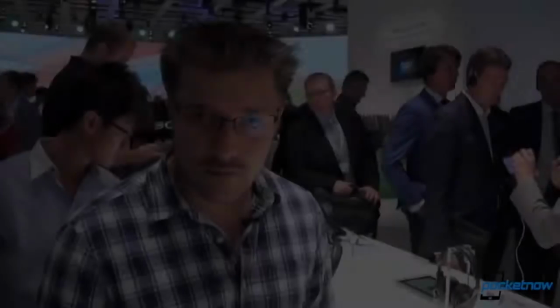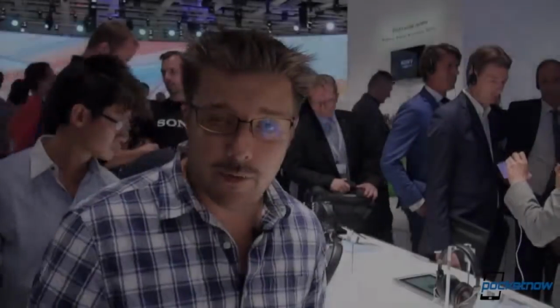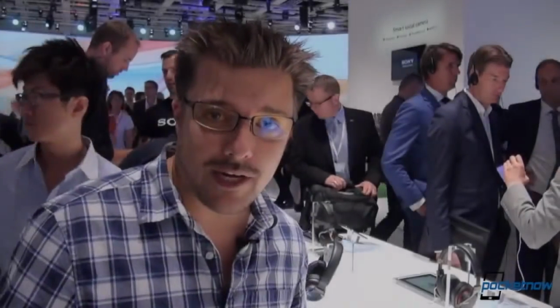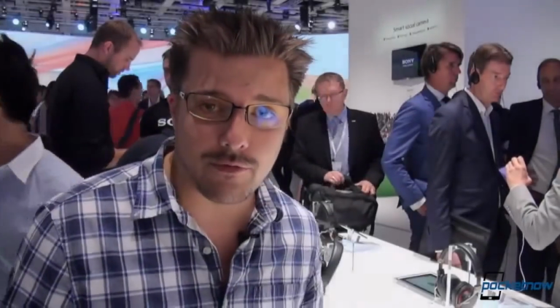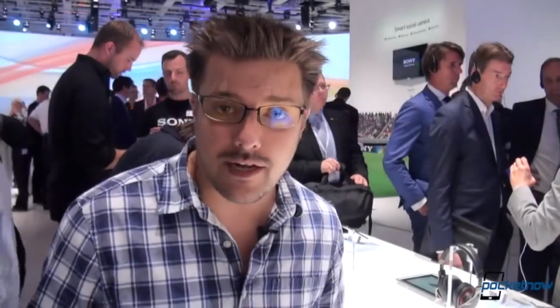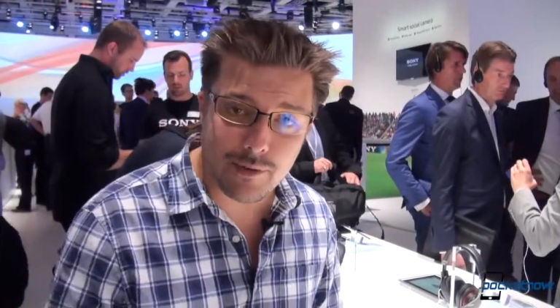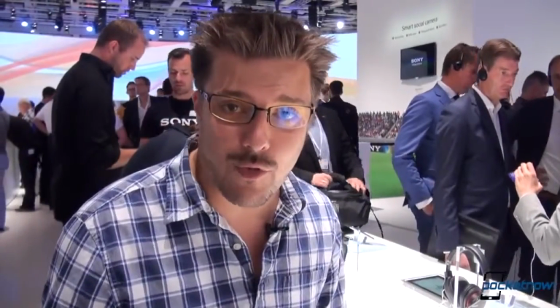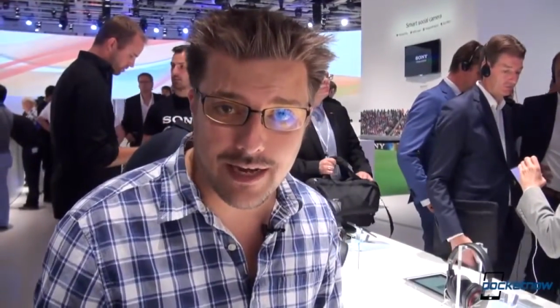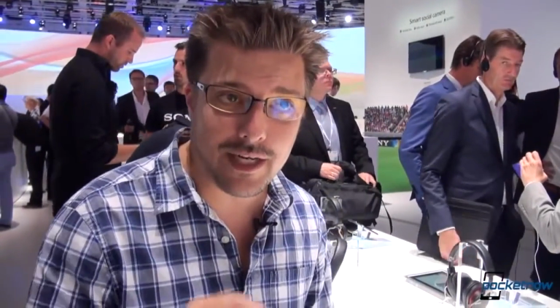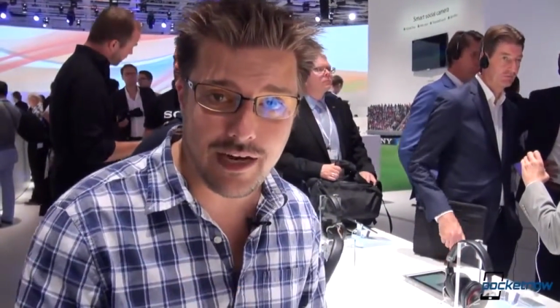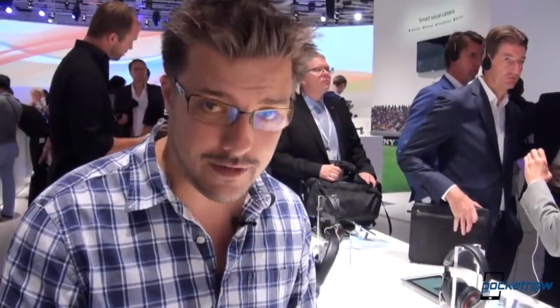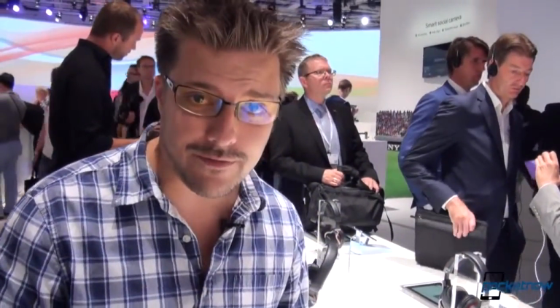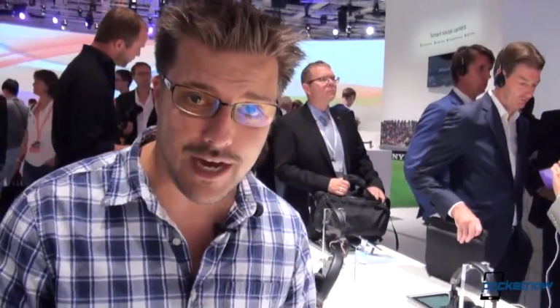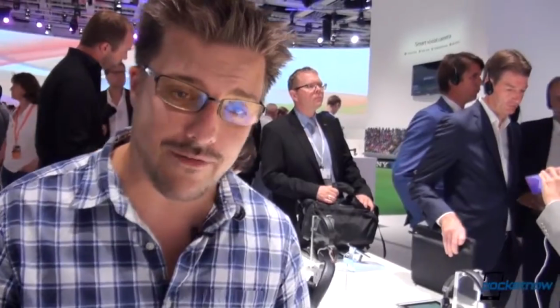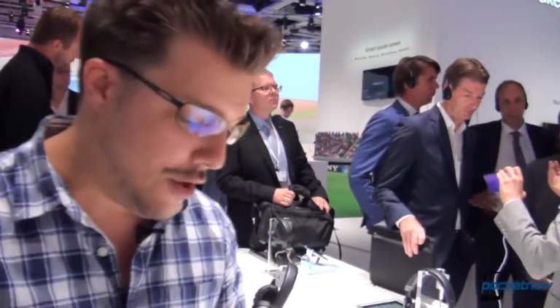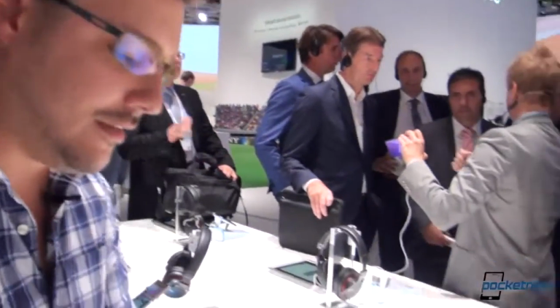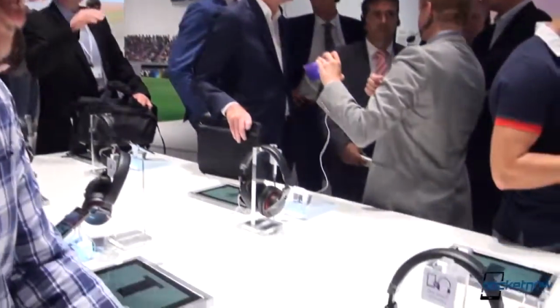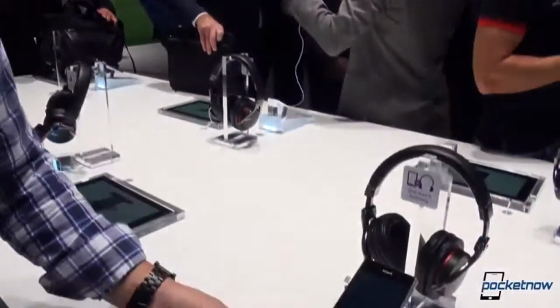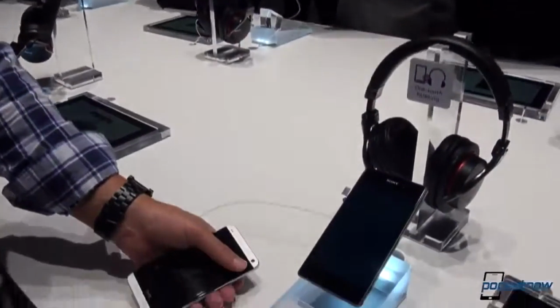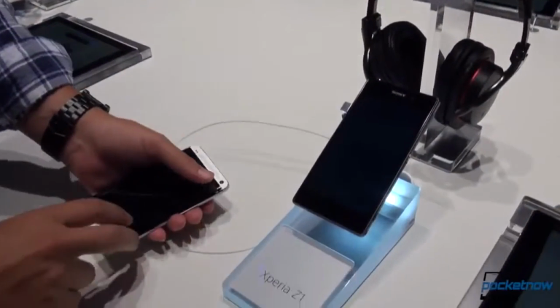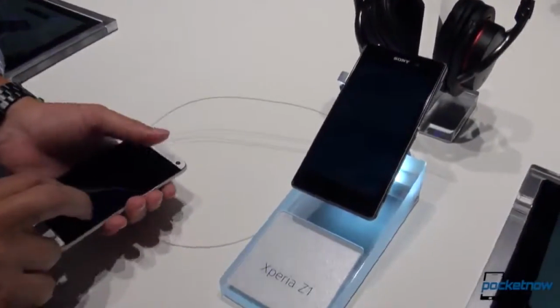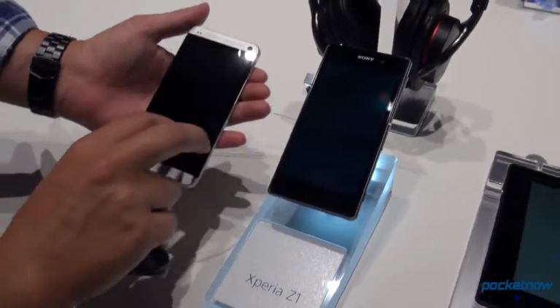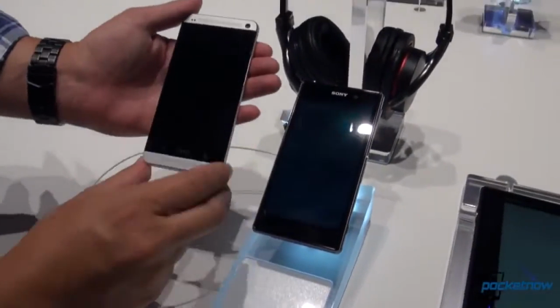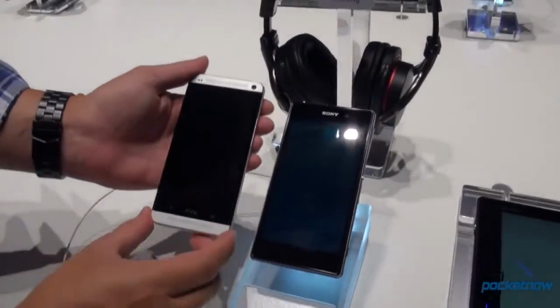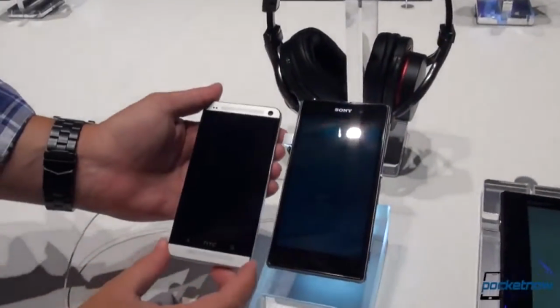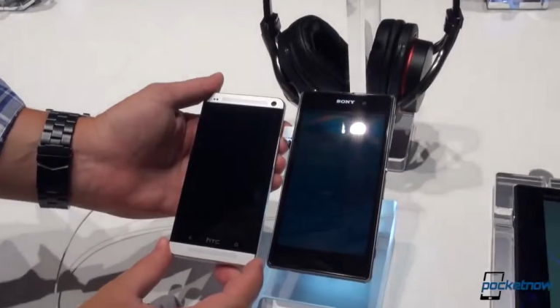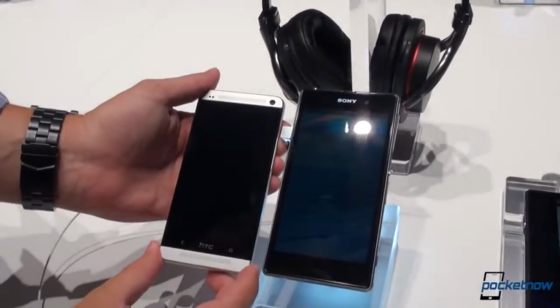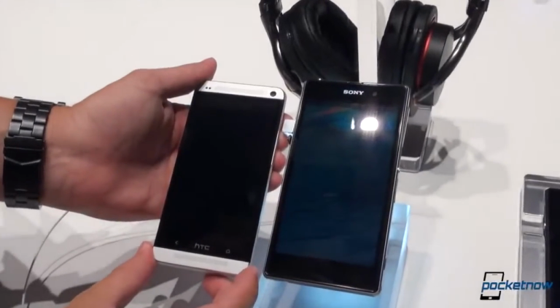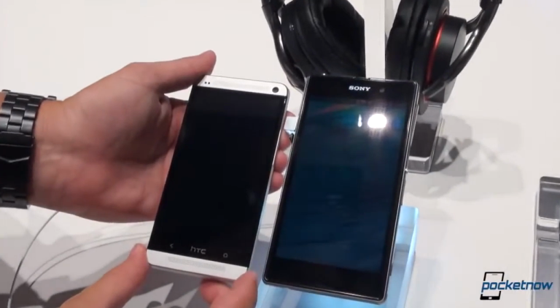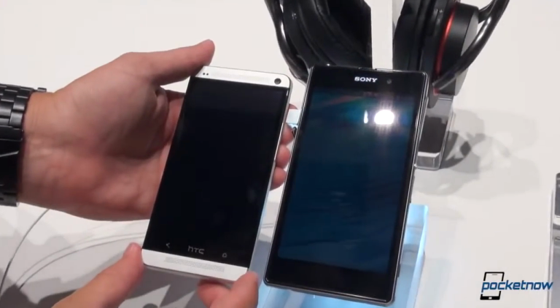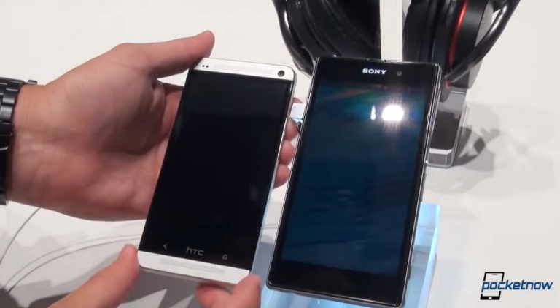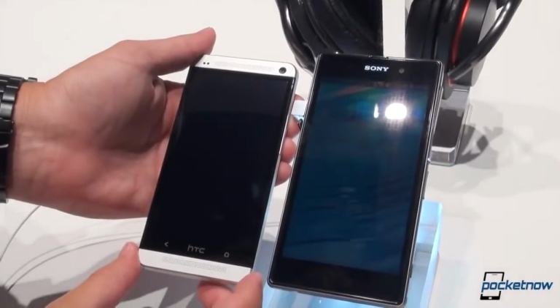Hey everybody, it's Michael Fisher with Pocketnow. The Sony booth has quieted down a little bit here at IFA on the first official day of IFA. We're still looking at the Xperia Z1. We've already compared it against the Galaxy S4. Now we're going to see how it stacks up against the HTC One very quickly. Let's take a look.